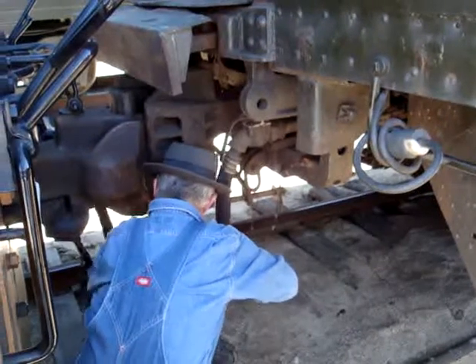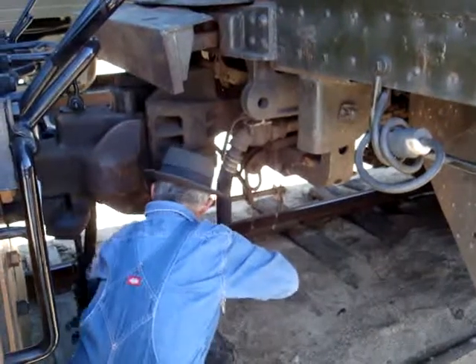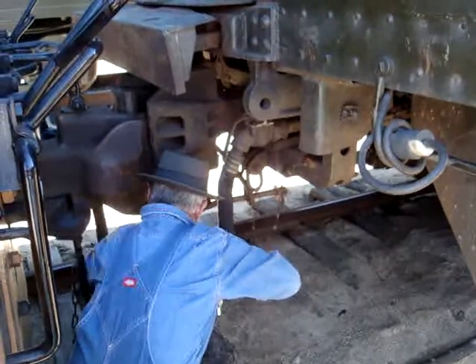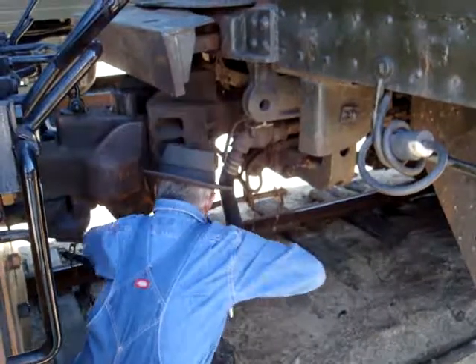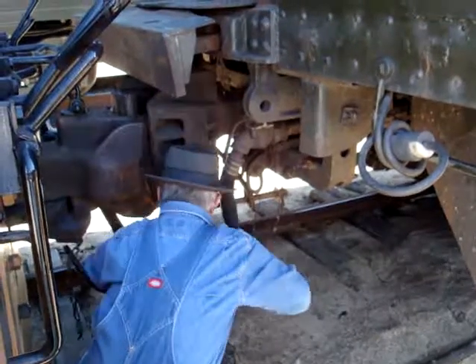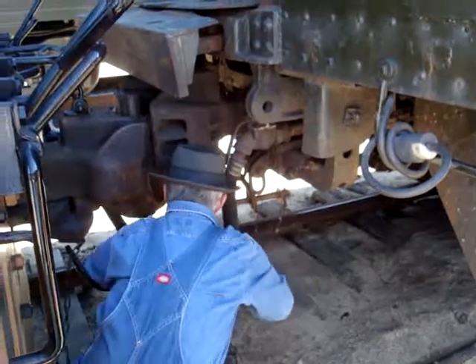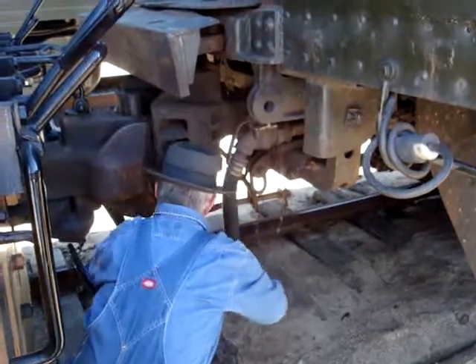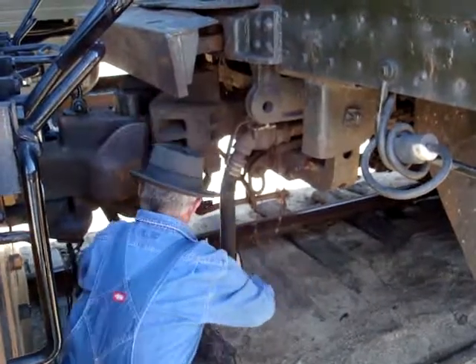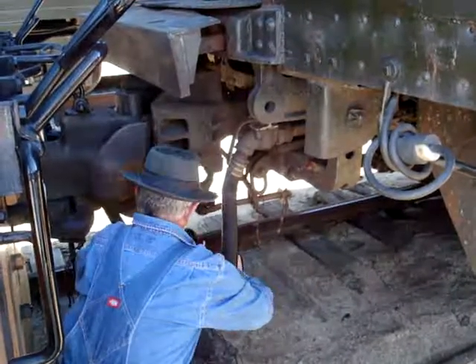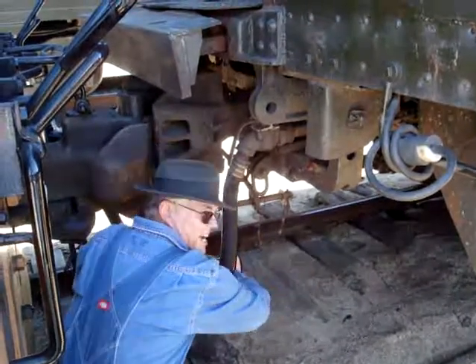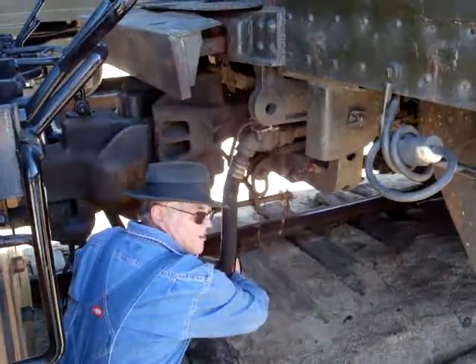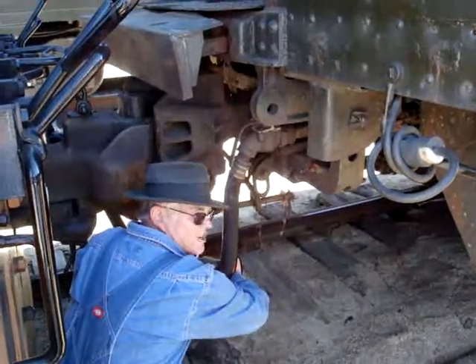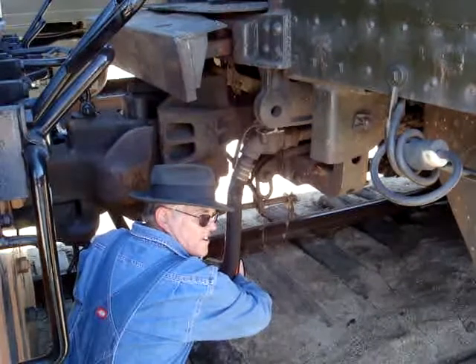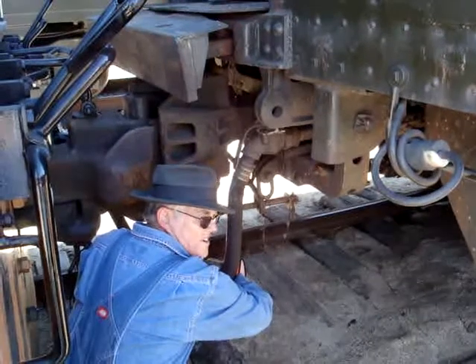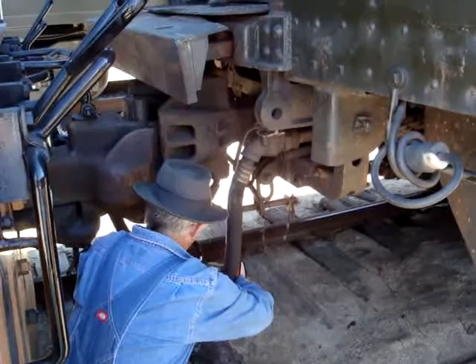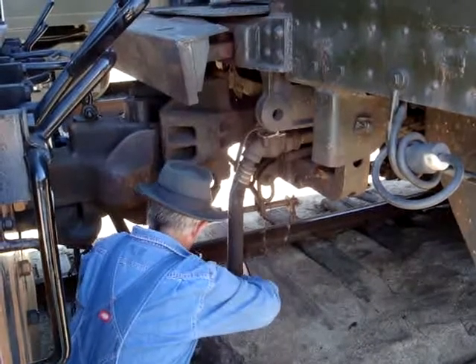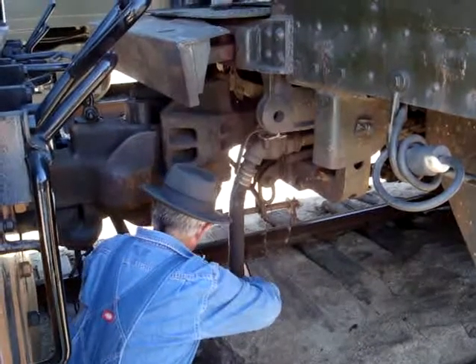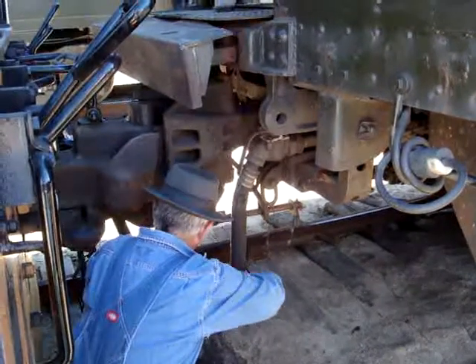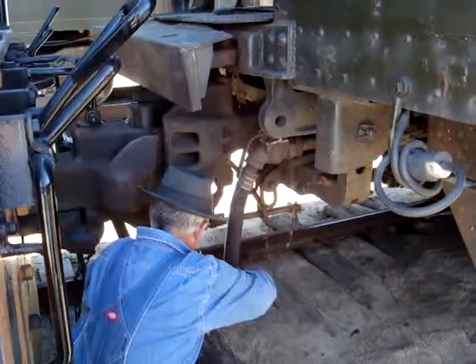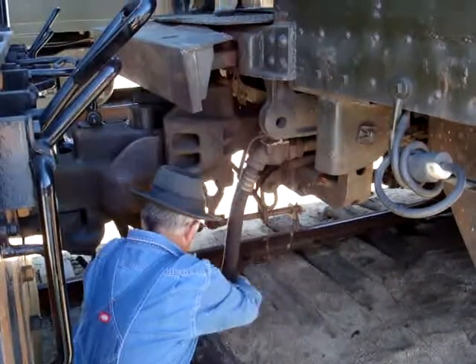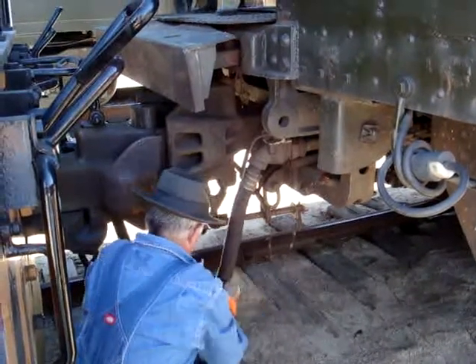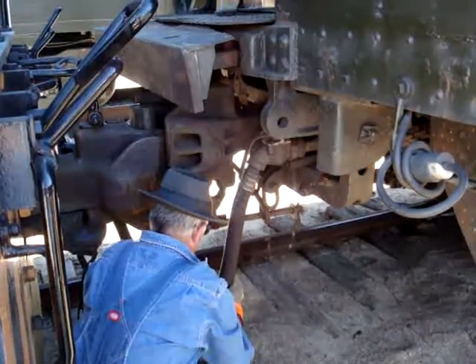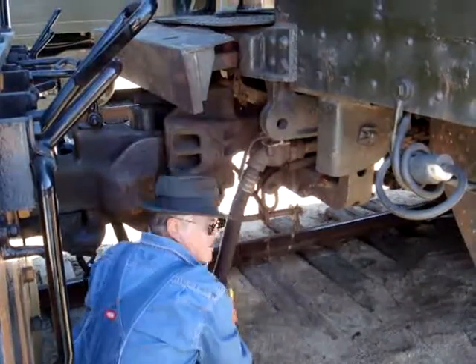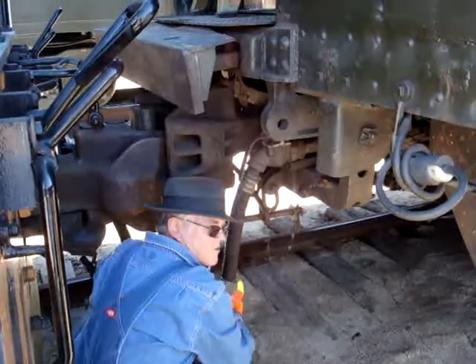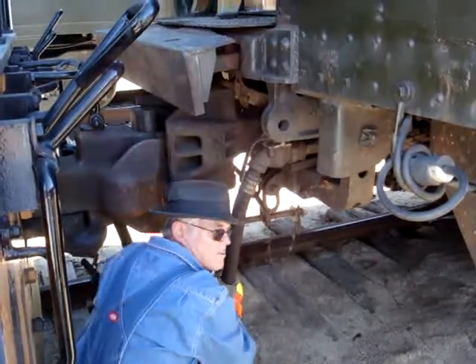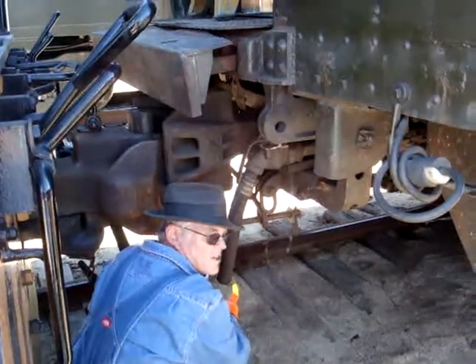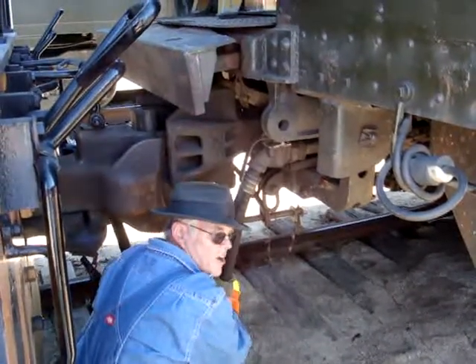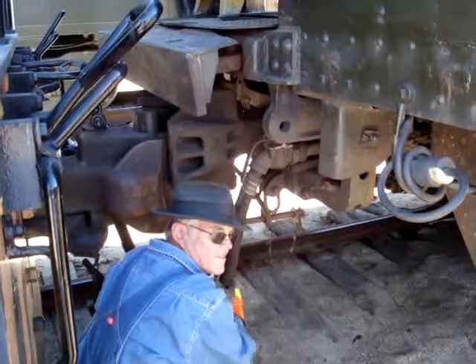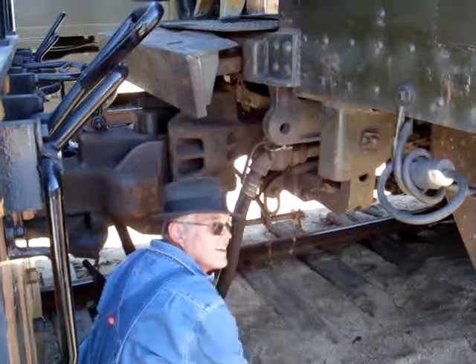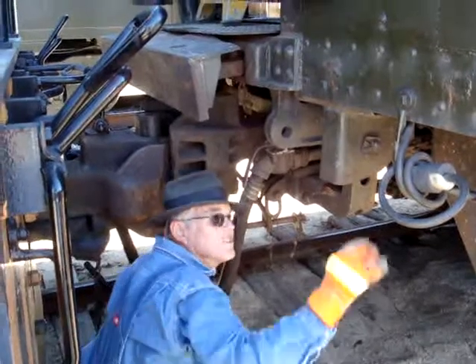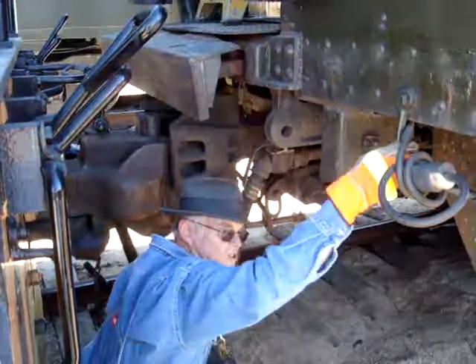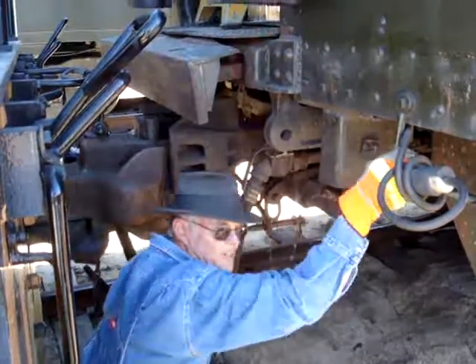Bring the other hose up — they're 90 degrees to each other — put it together down, drop it down and get the saw to it.